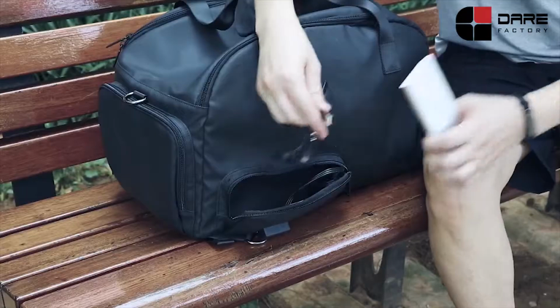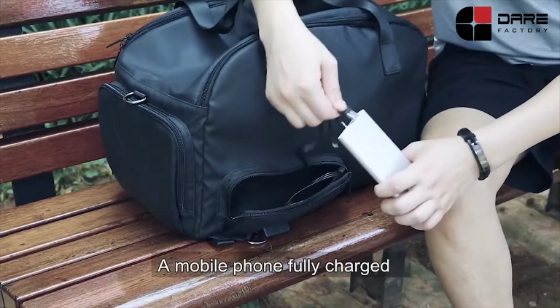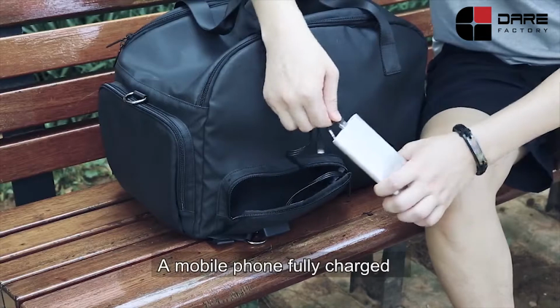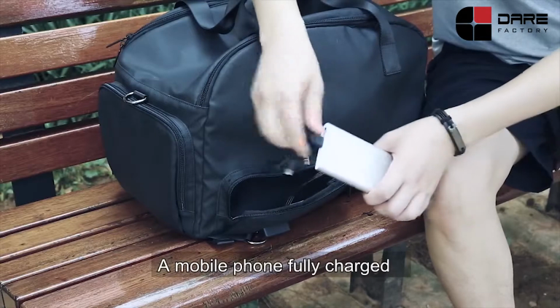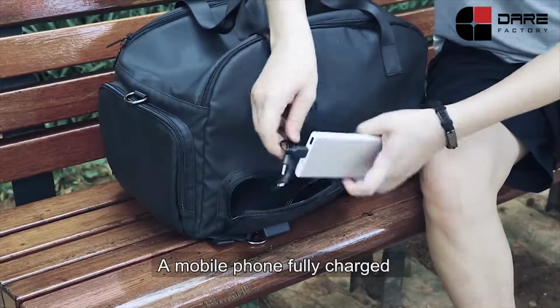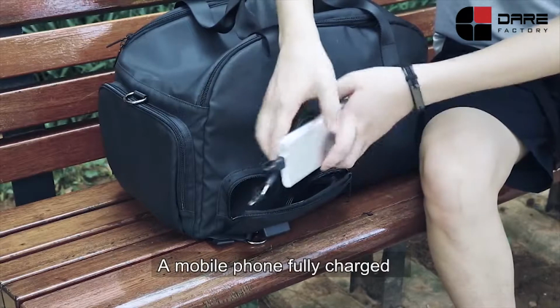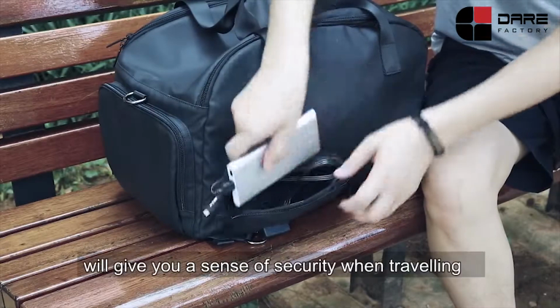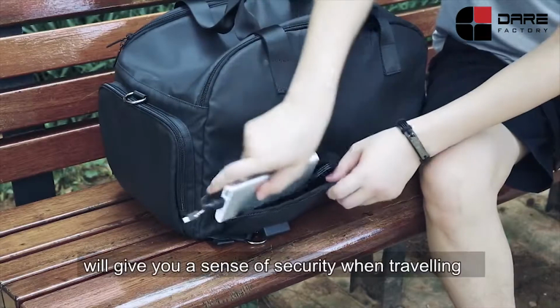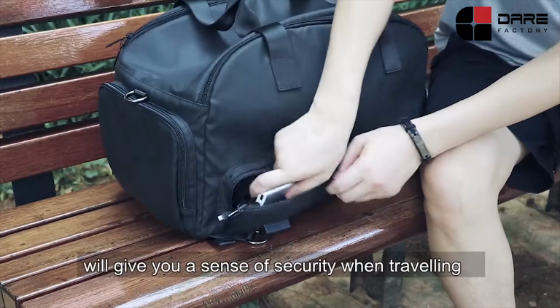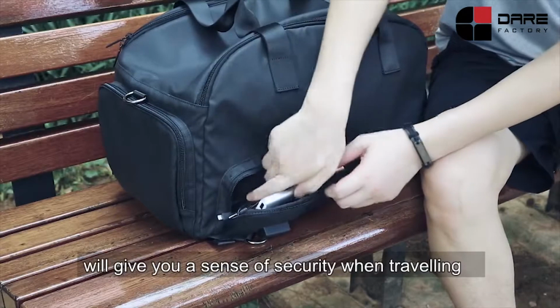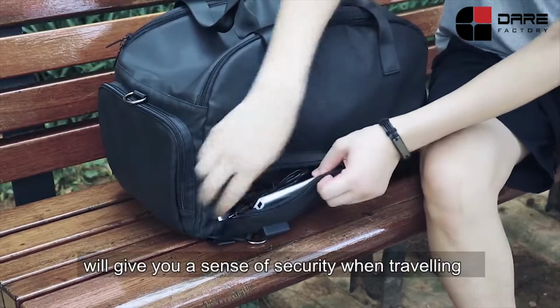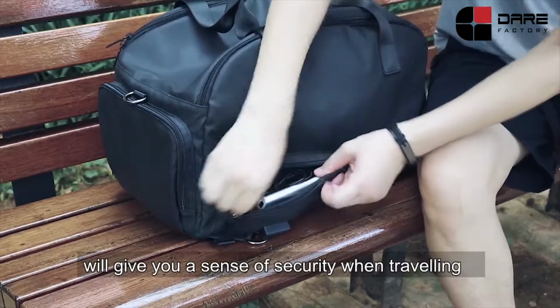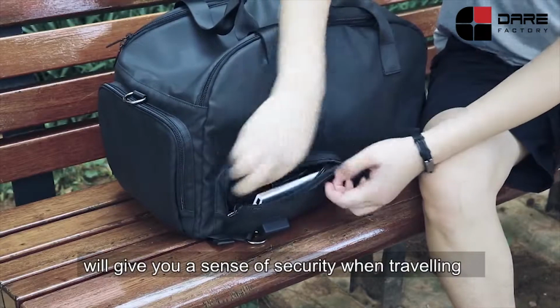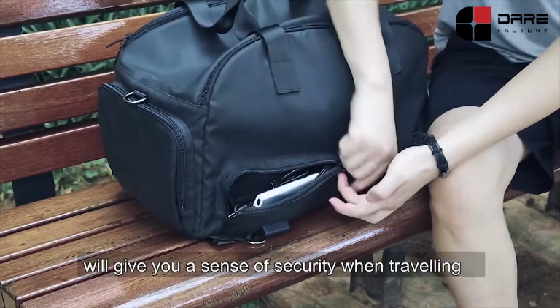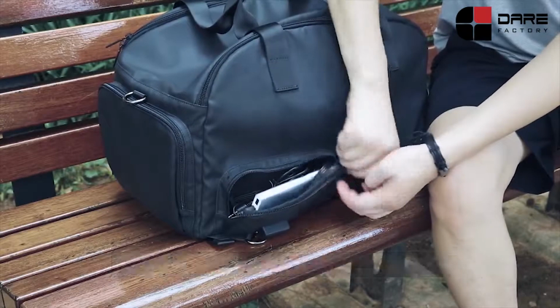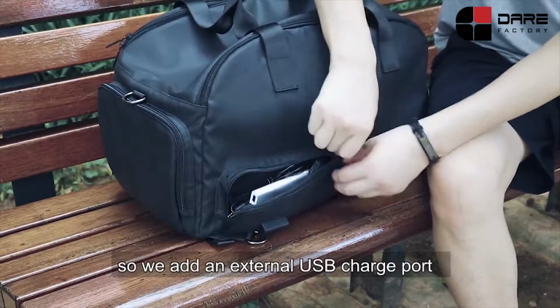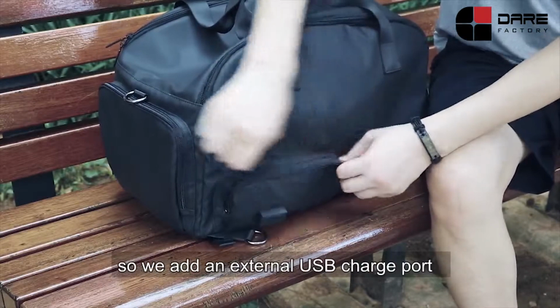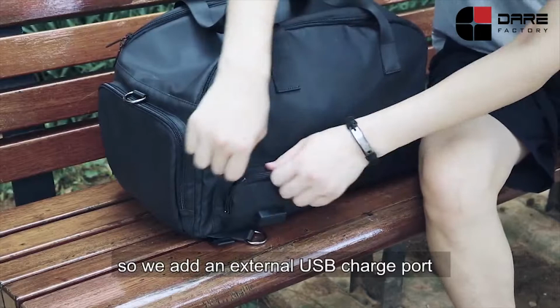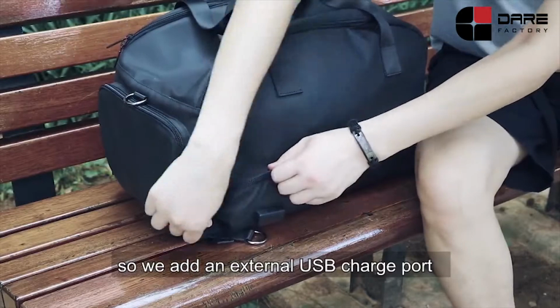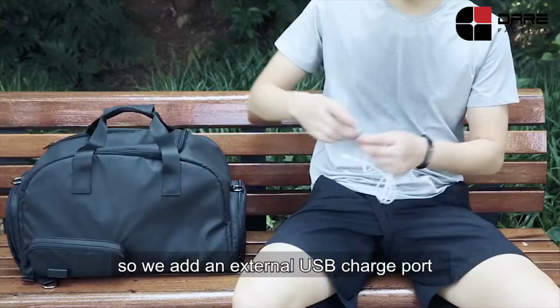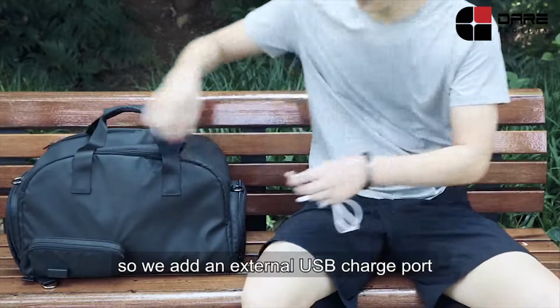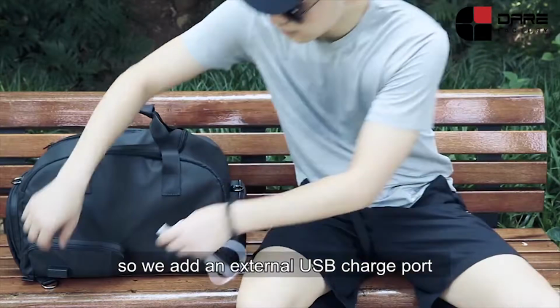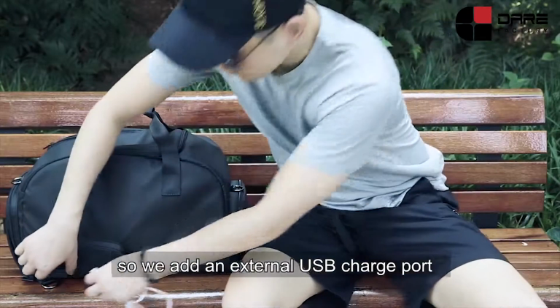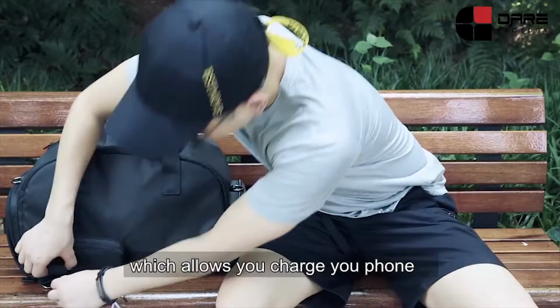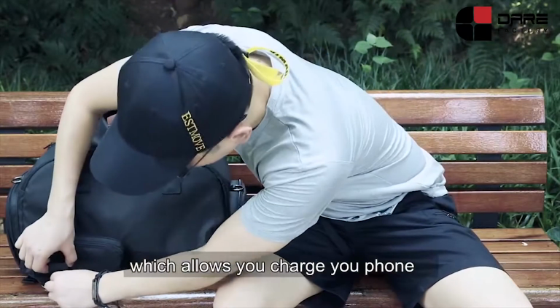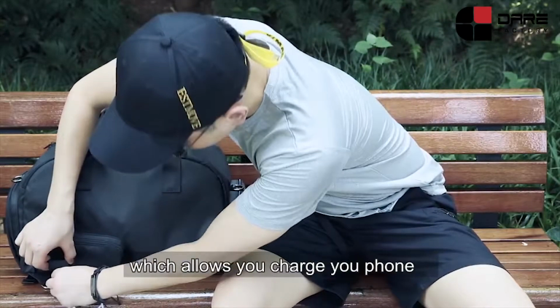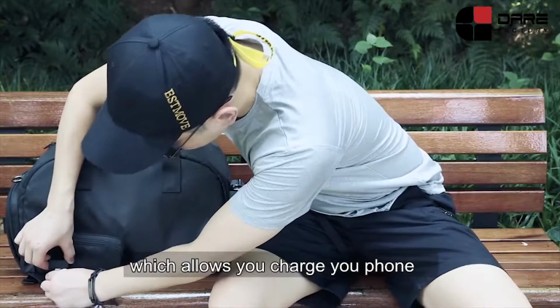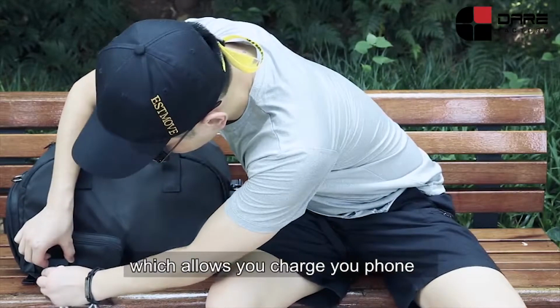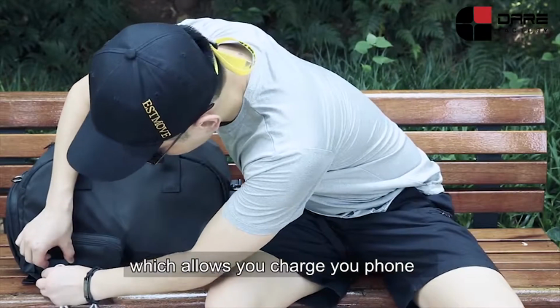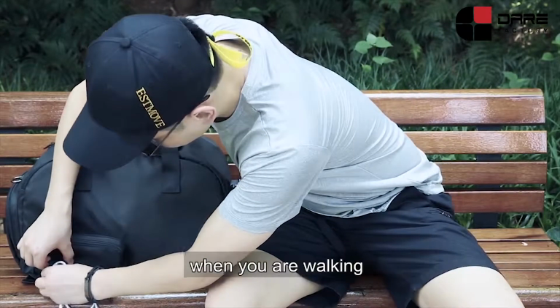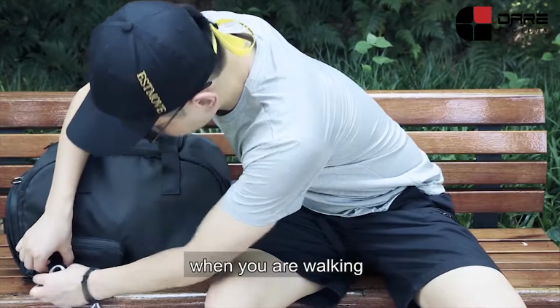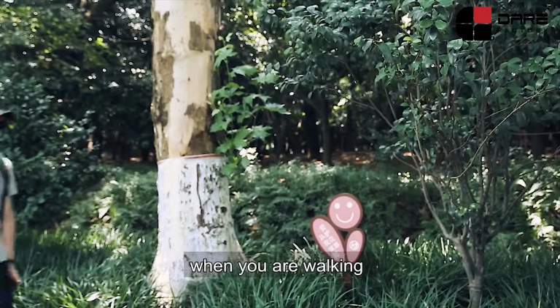A mobile phone fully charged will give you a sense of security when travelling, so we added an external USB charge port which allows you to charge your phone while you are walking.